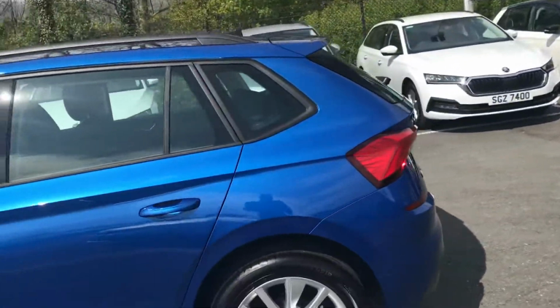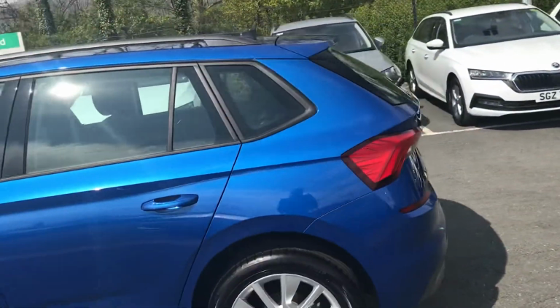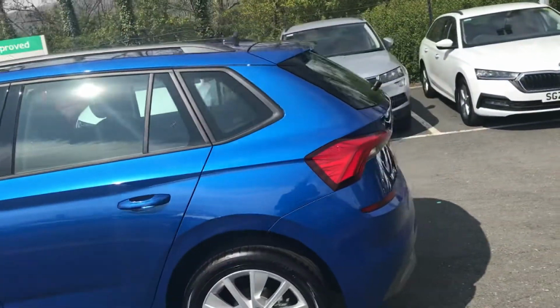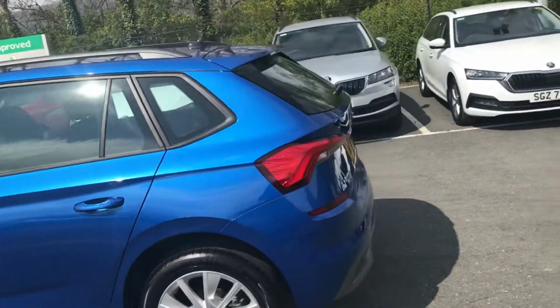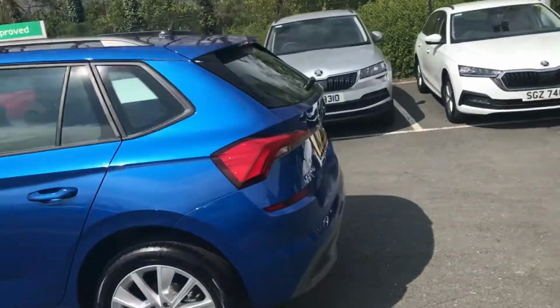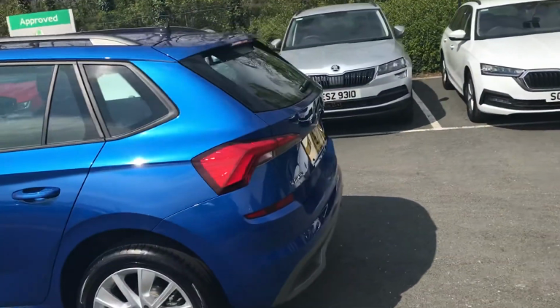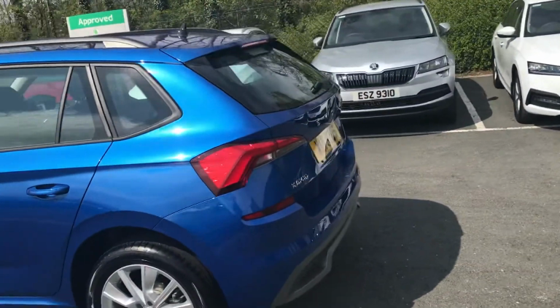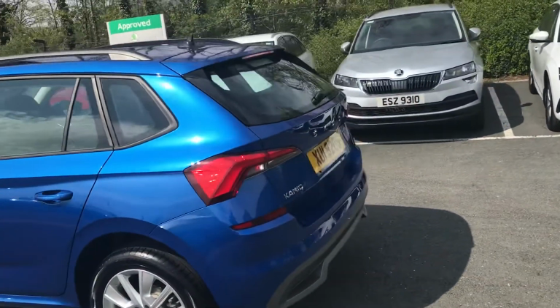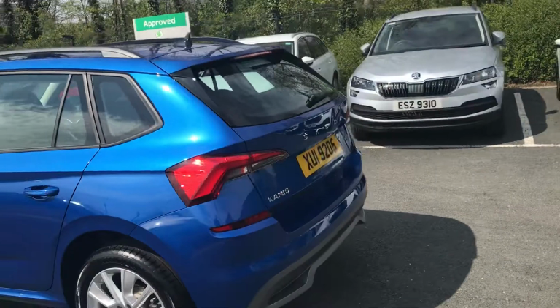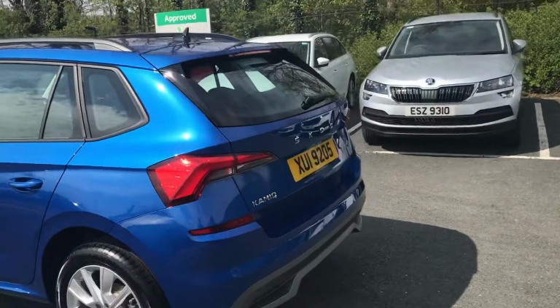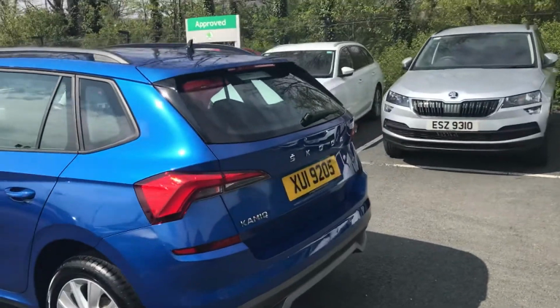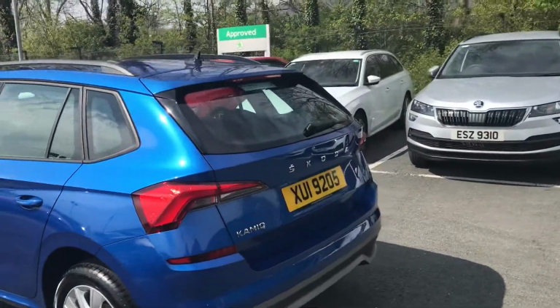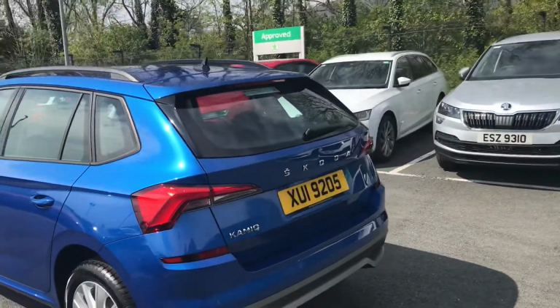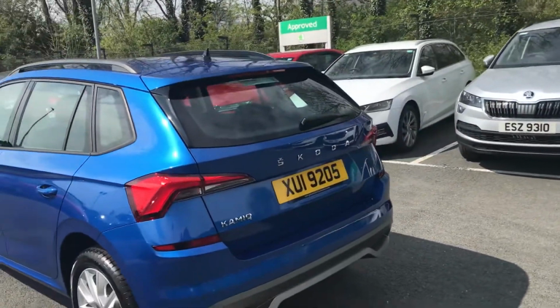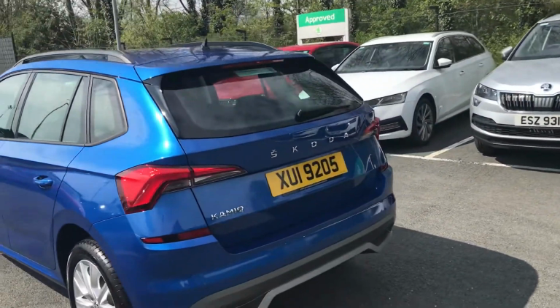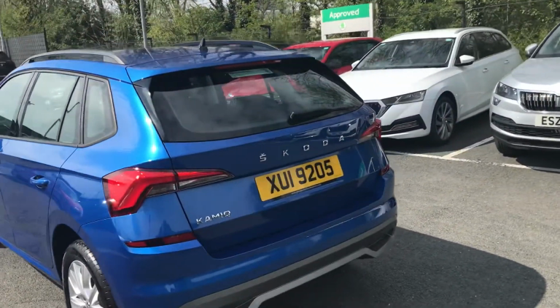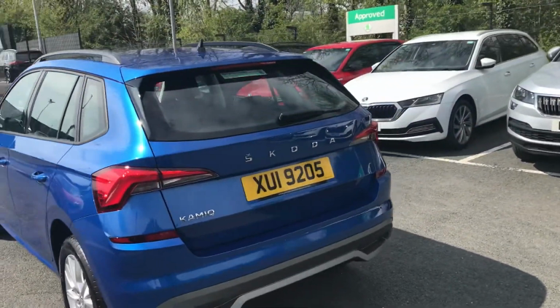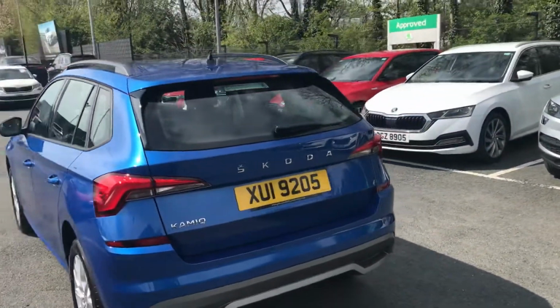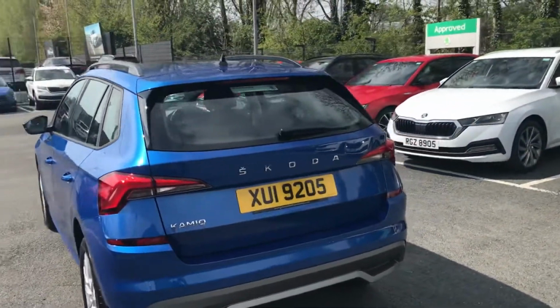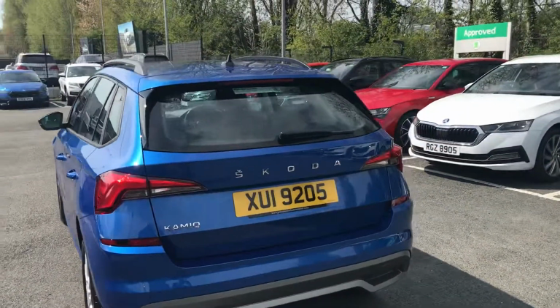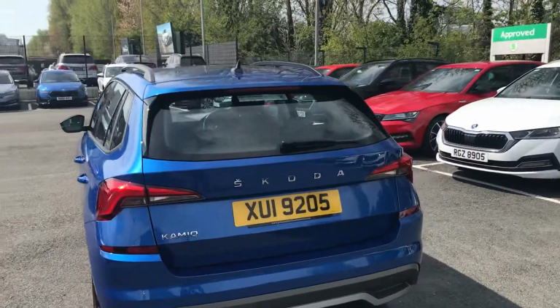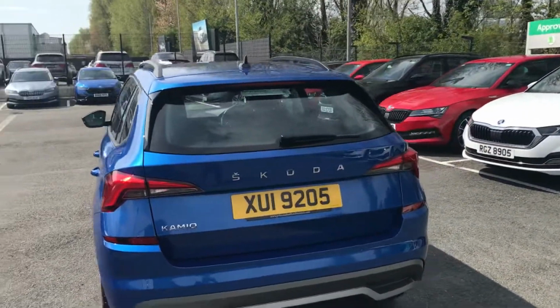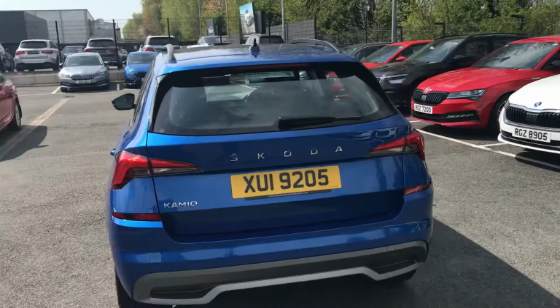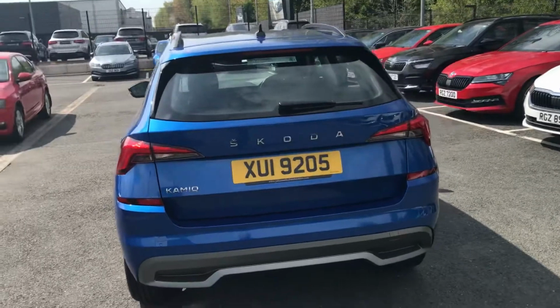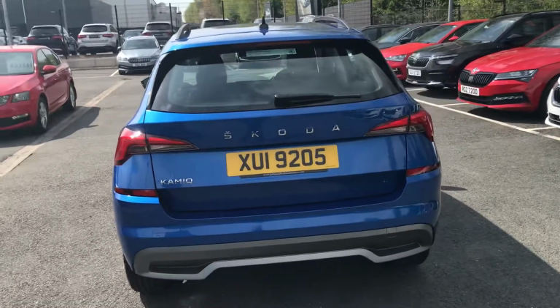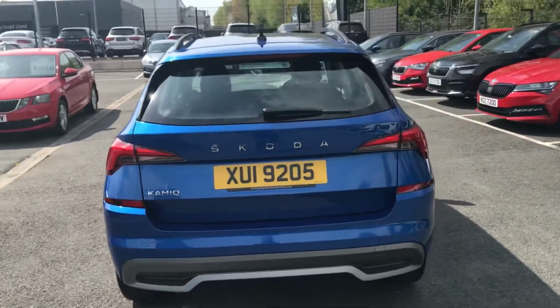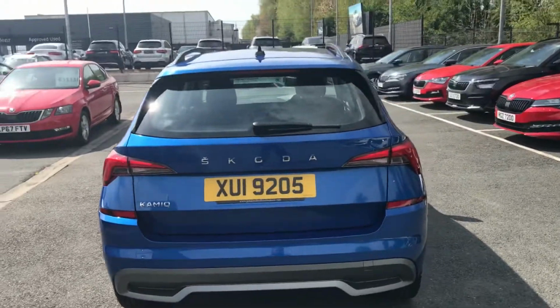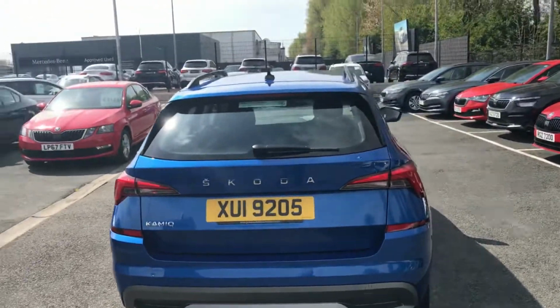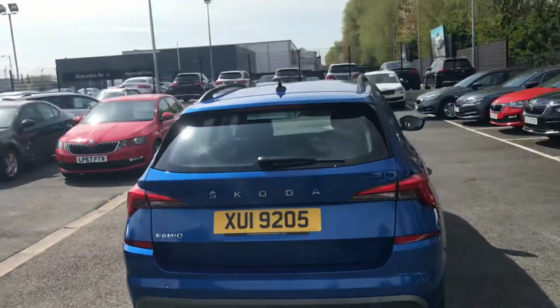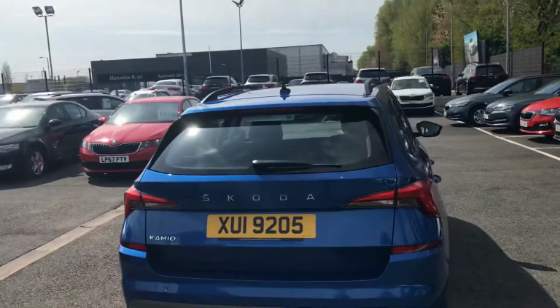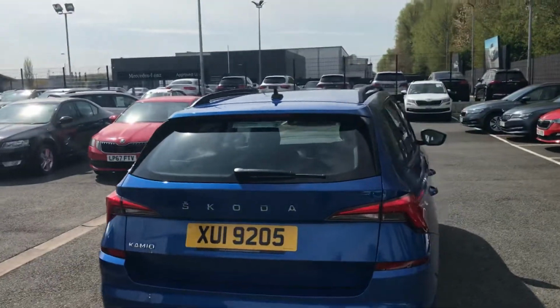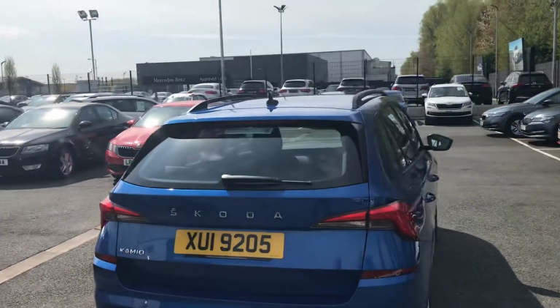The SE model has your rear parking sensors and your park pilot, so on the screen in the car you can see how close you're getting to a vehicle or any object behind you.